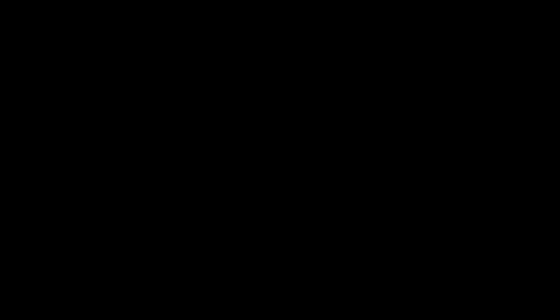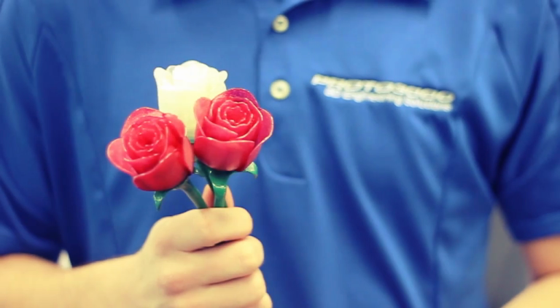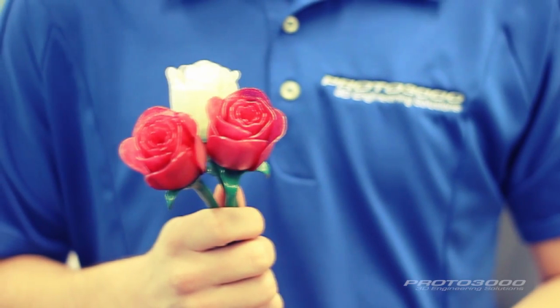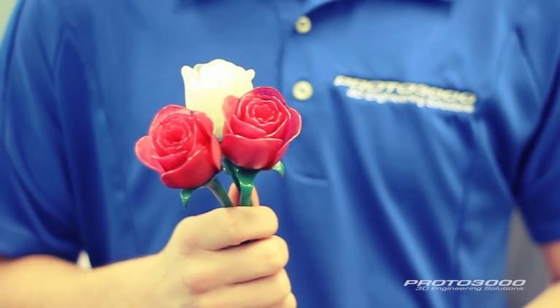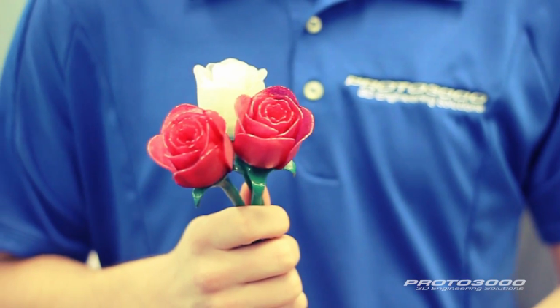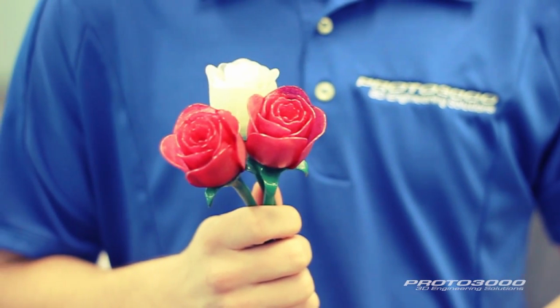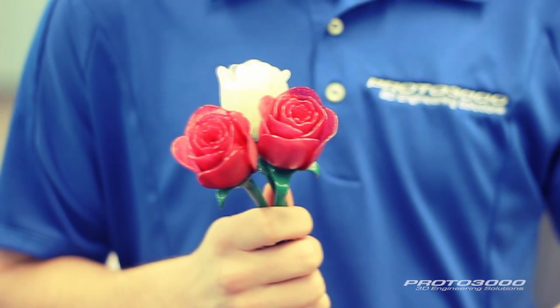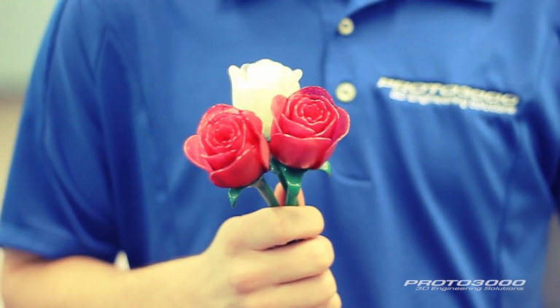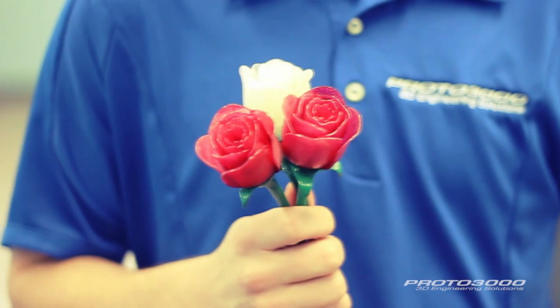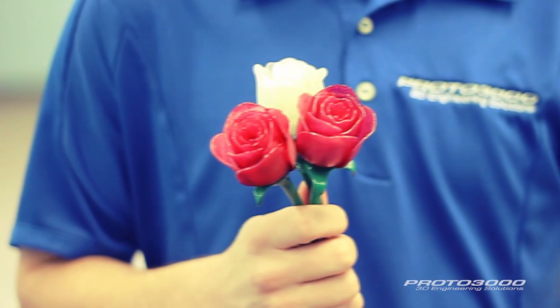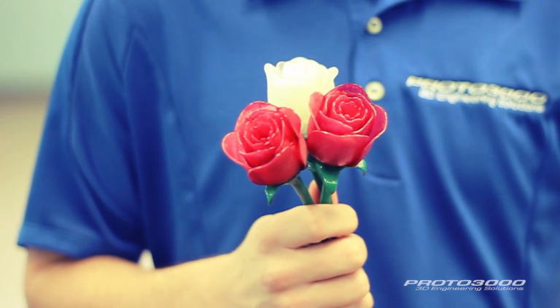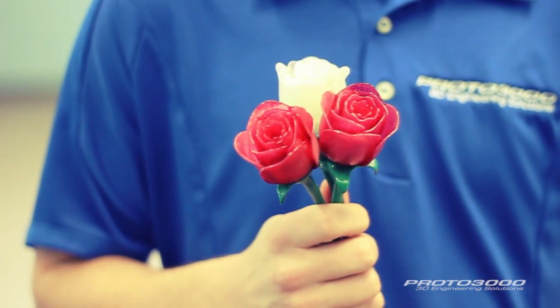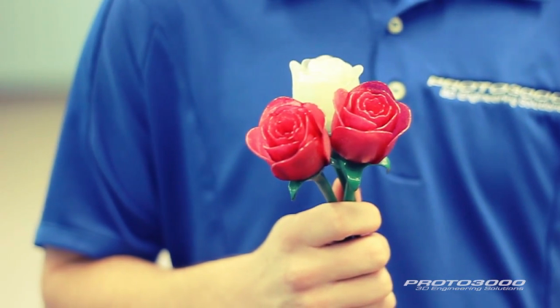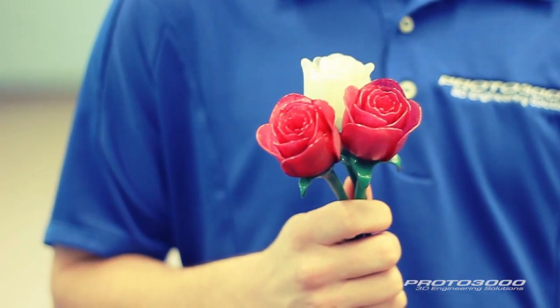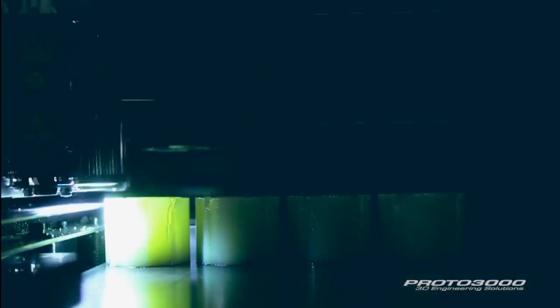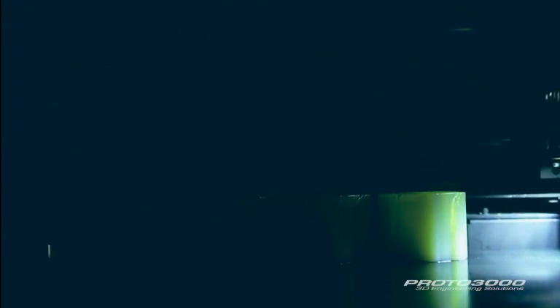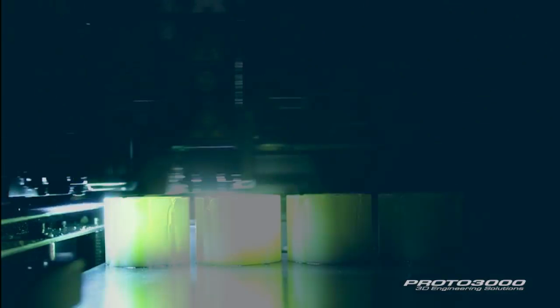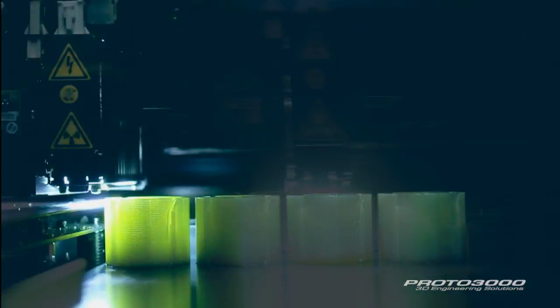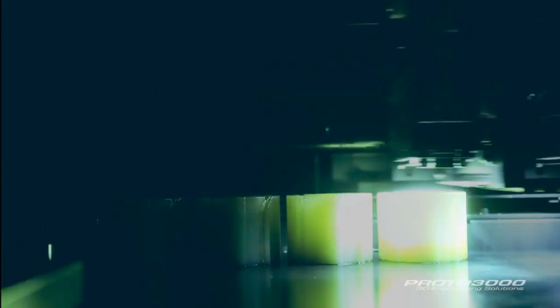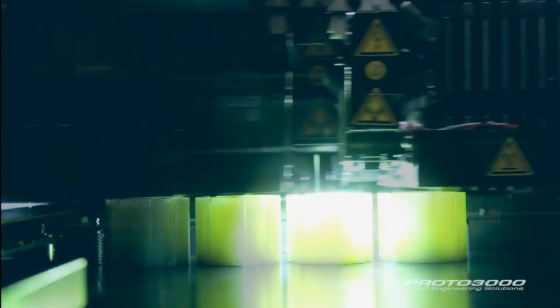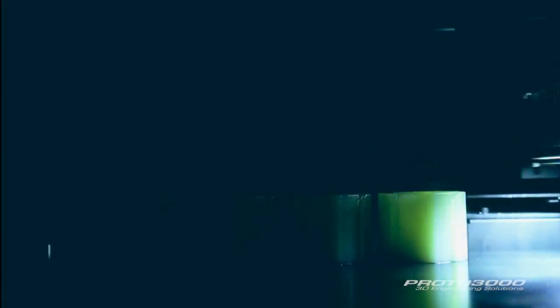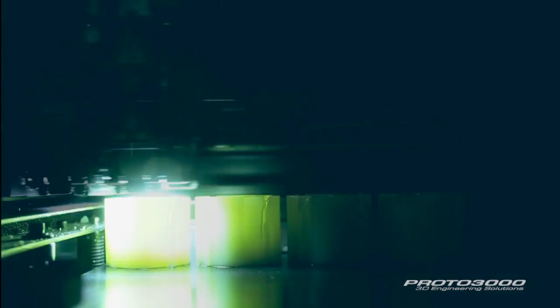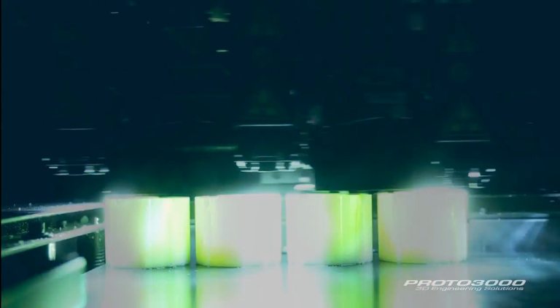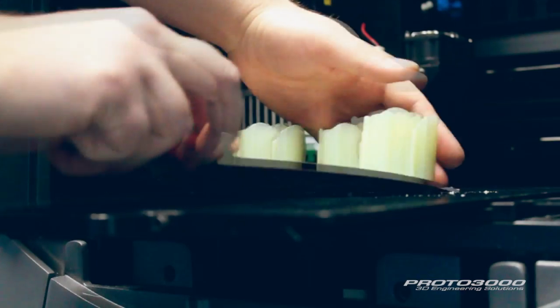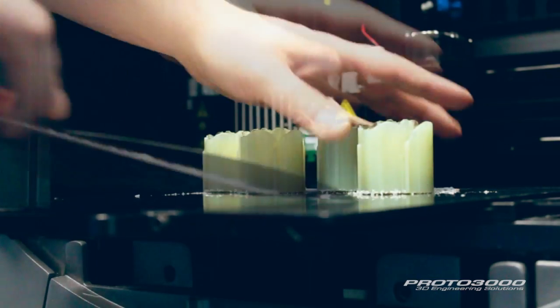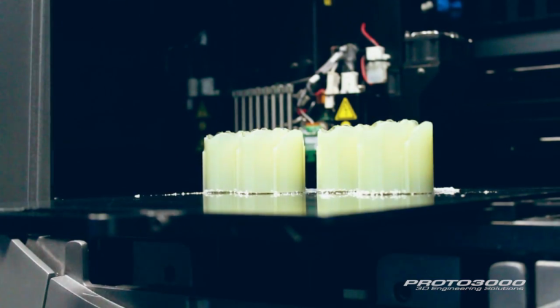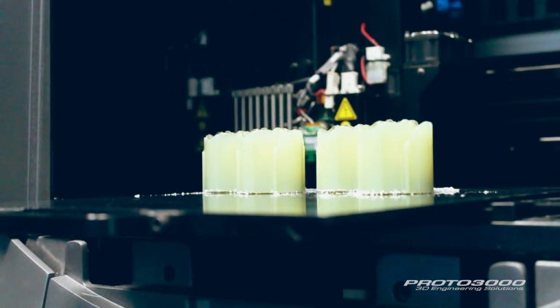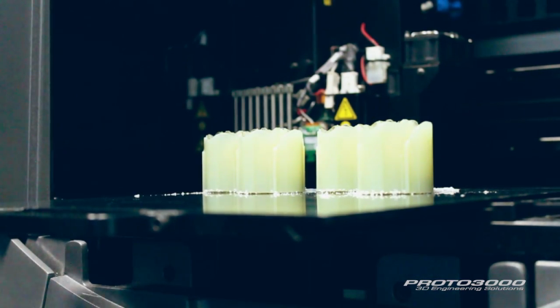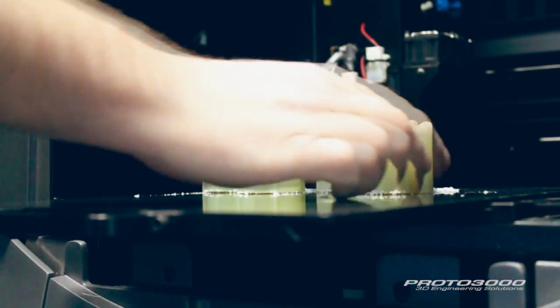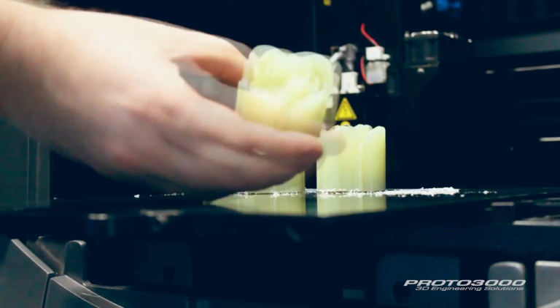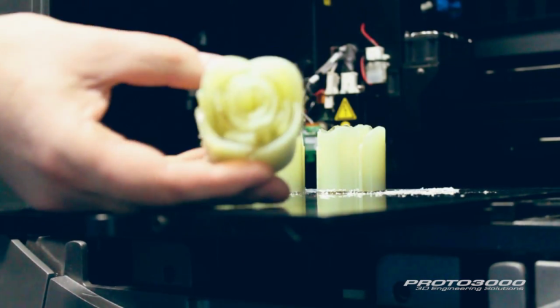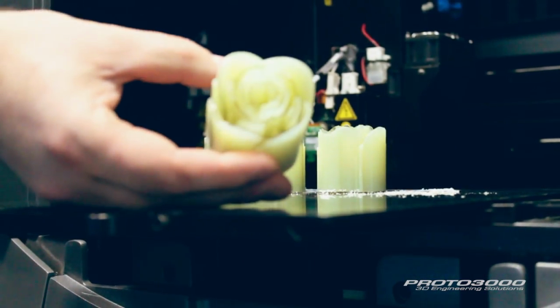Instead of going the traditional route, this year, Proto 3000 decided to 3D print our very own roses. To create a unique translucent effect, we printed all the roses on our OBJECT 260 Connex printer using a Vero Clear material.